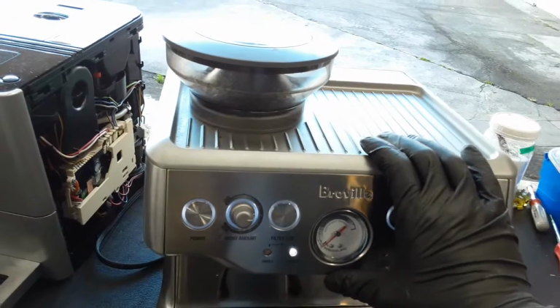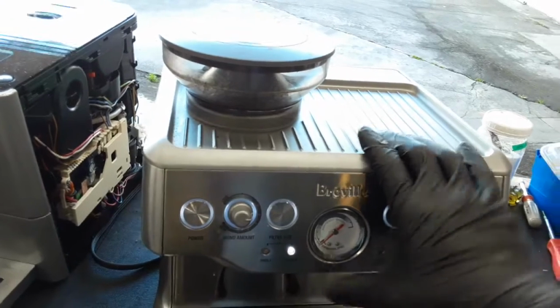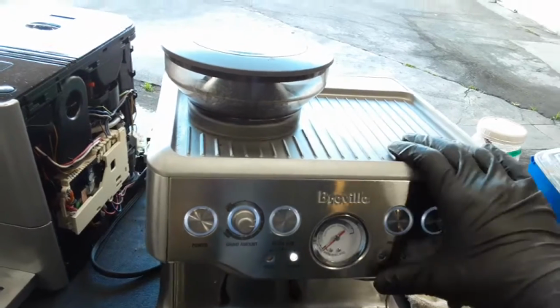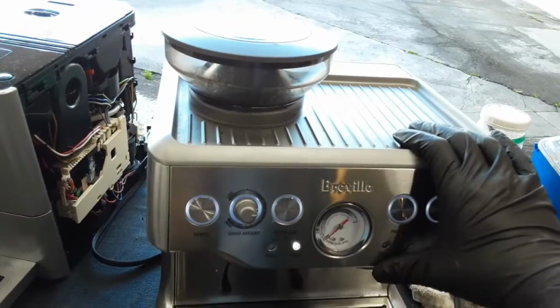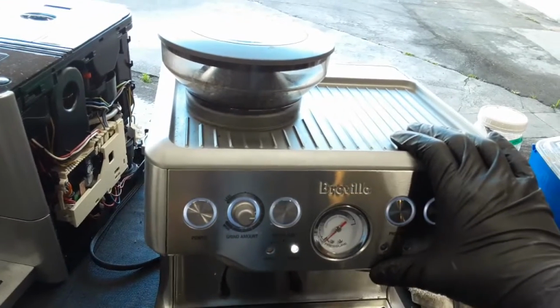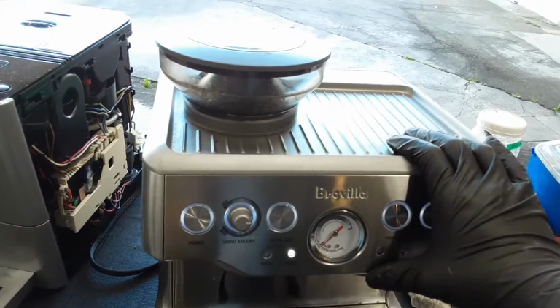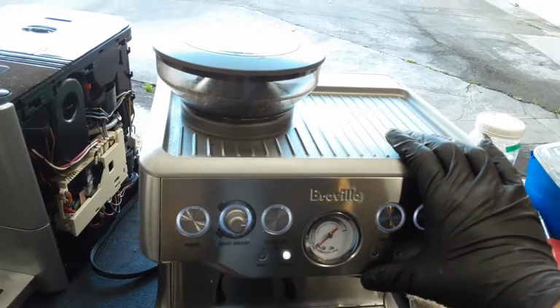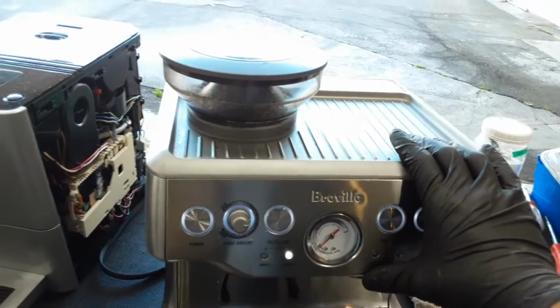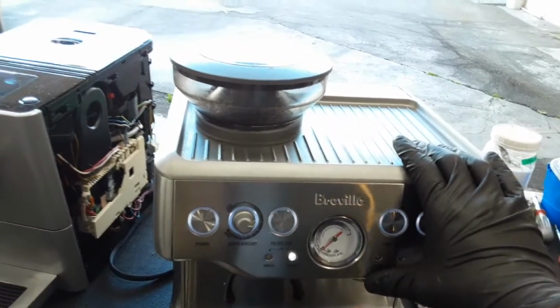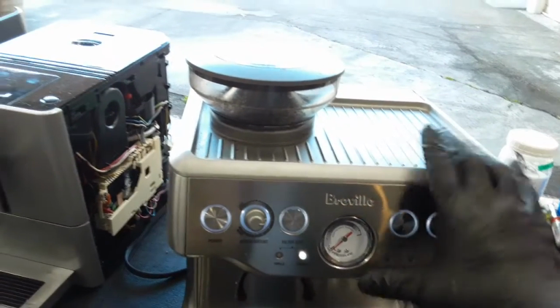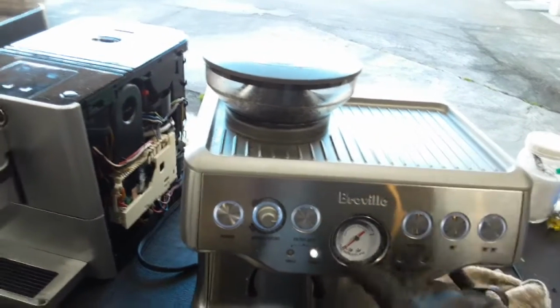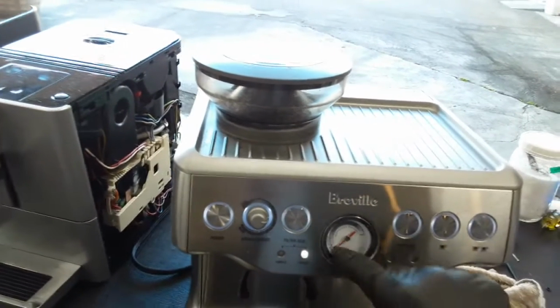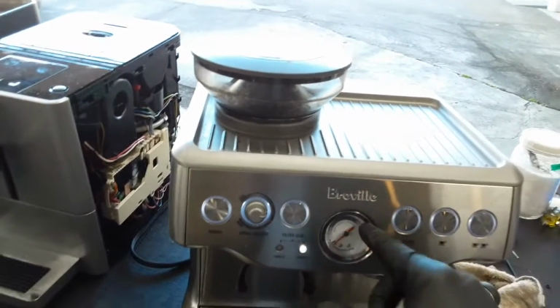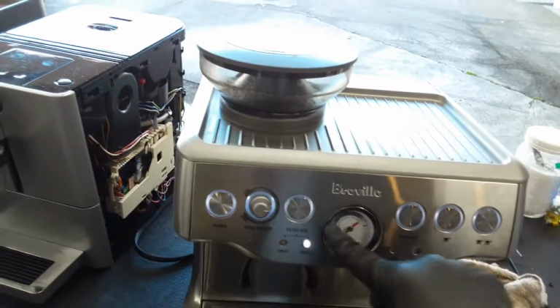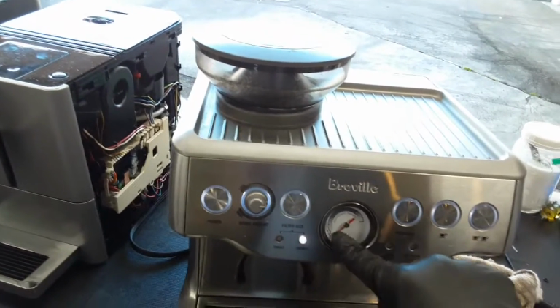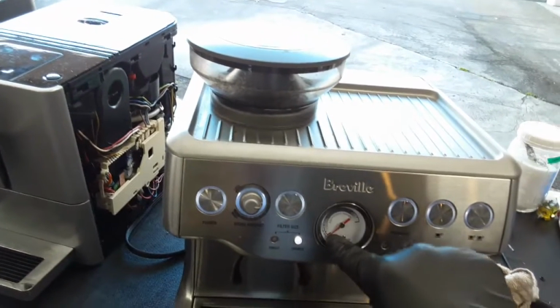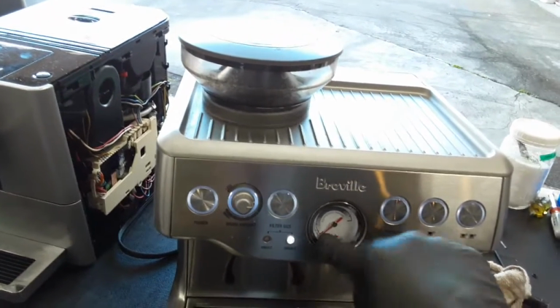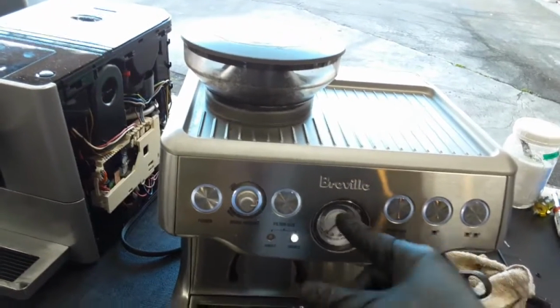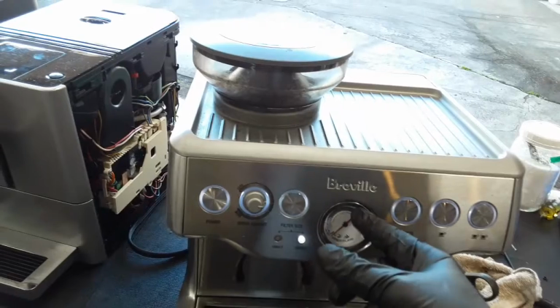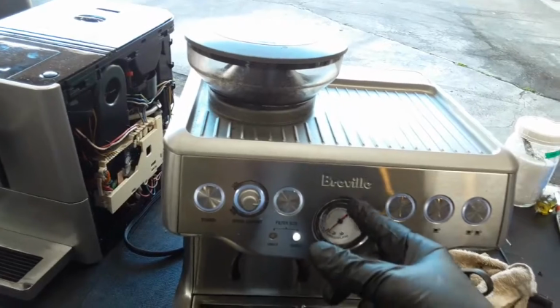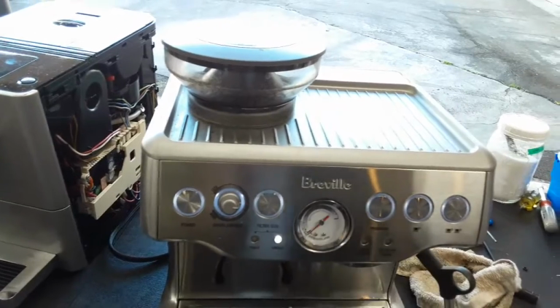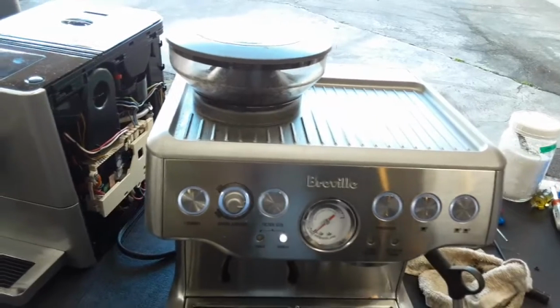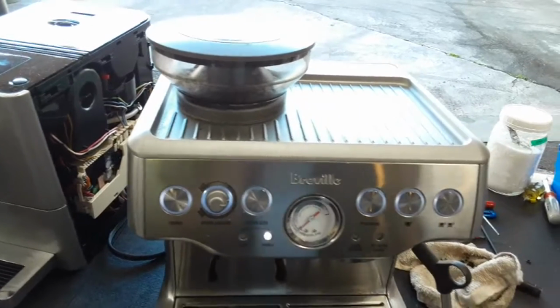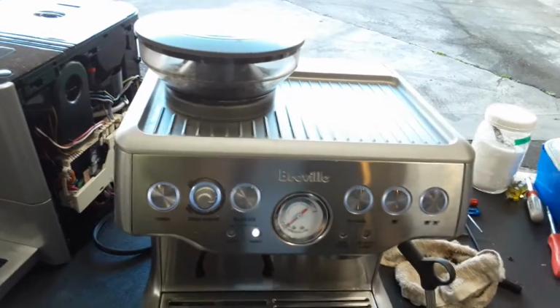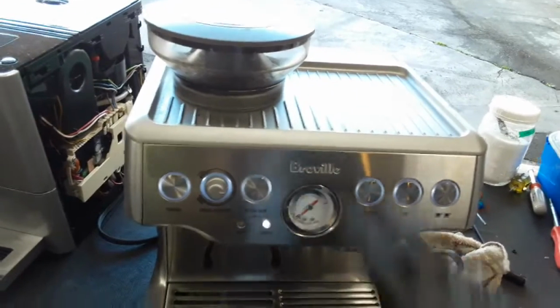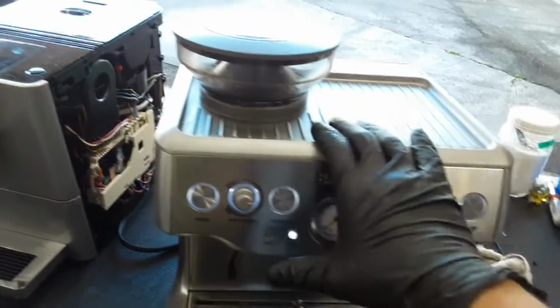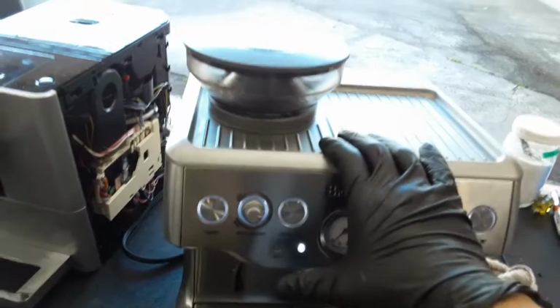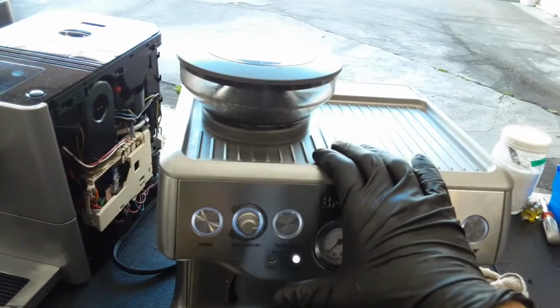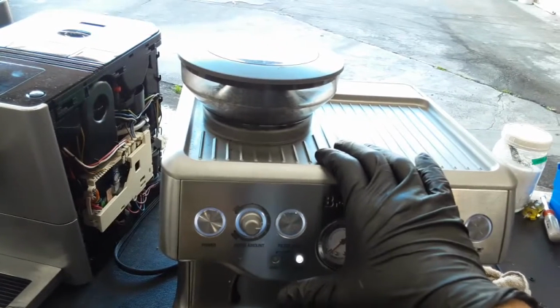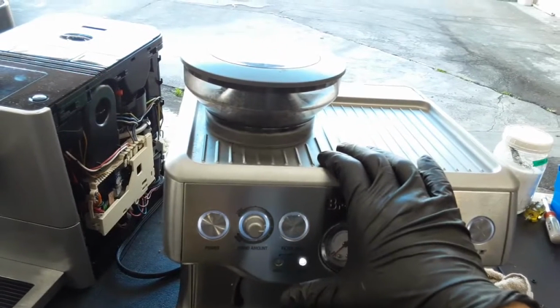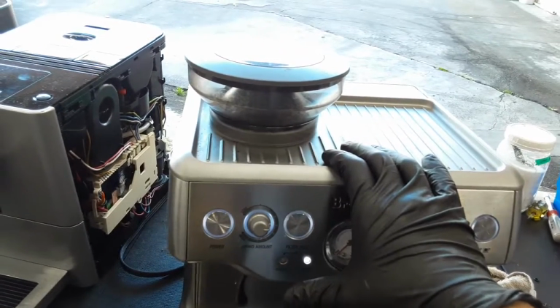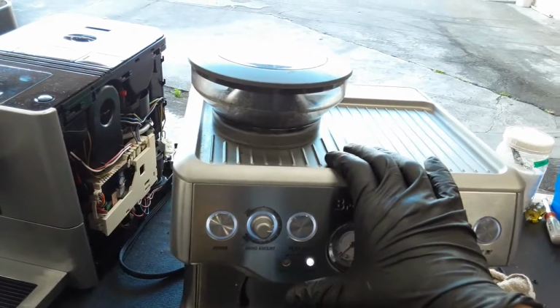I tested this machine out and I was able to get pressure on the espresso range, going all the way from here to here. I also went back-flushing as well as doing coffee.